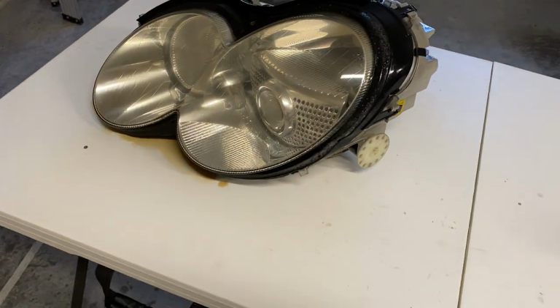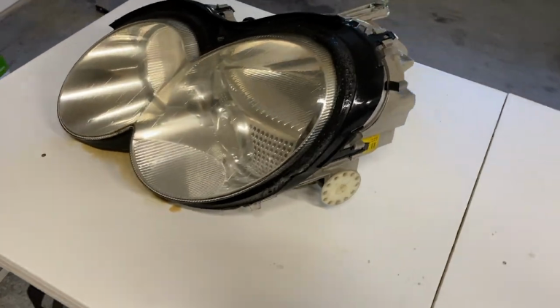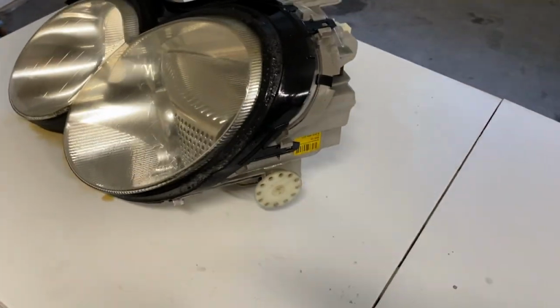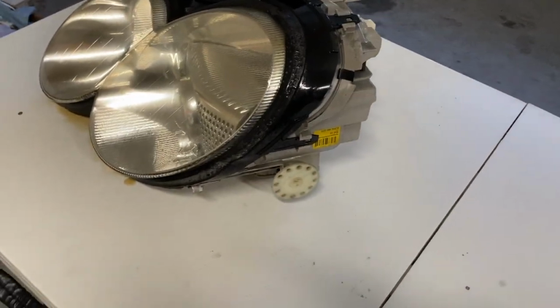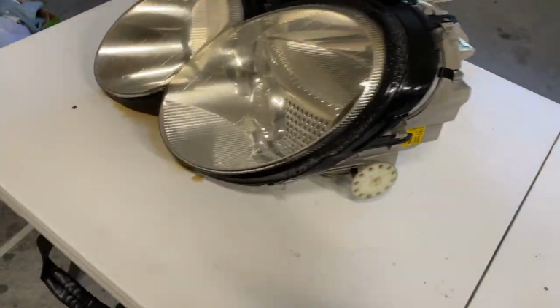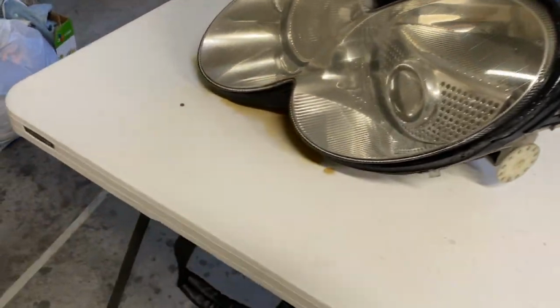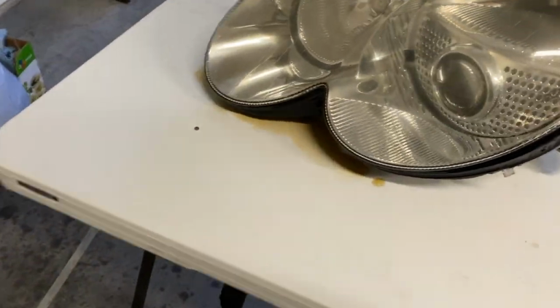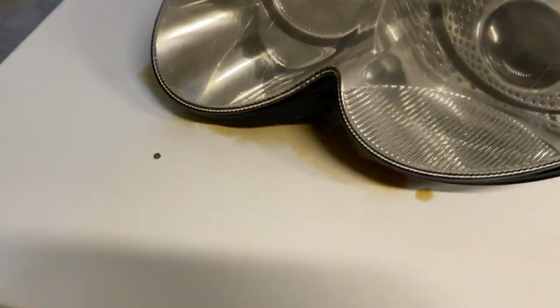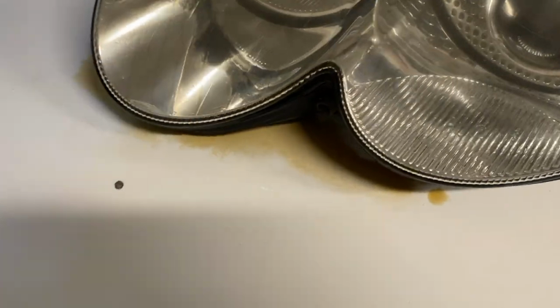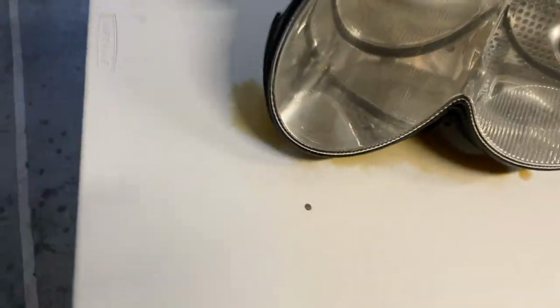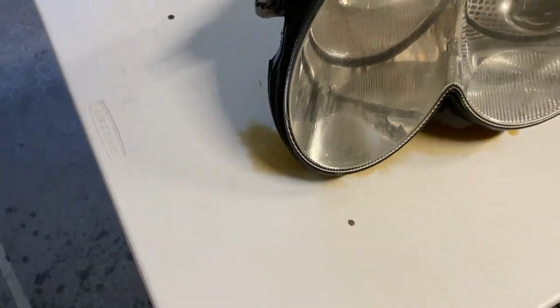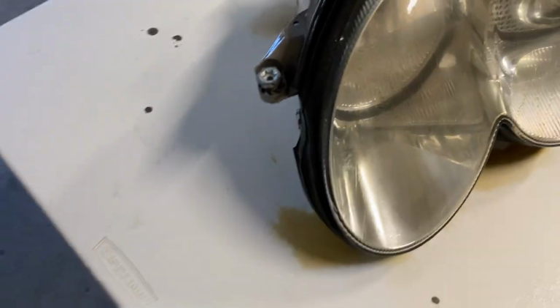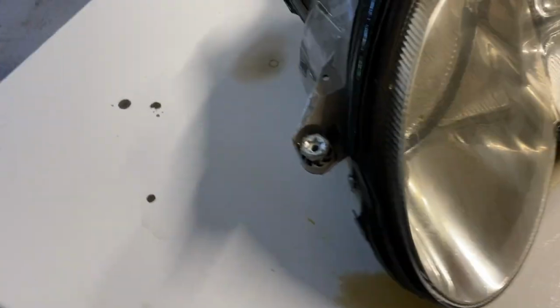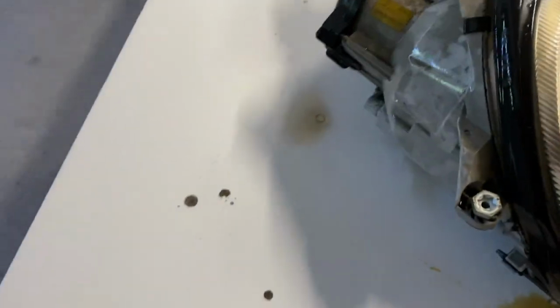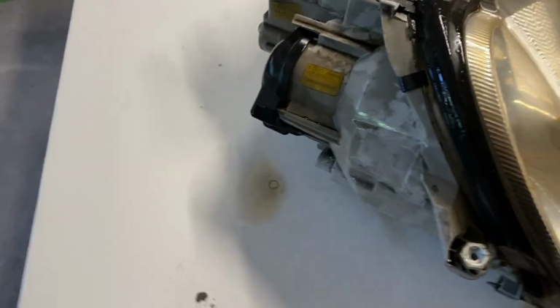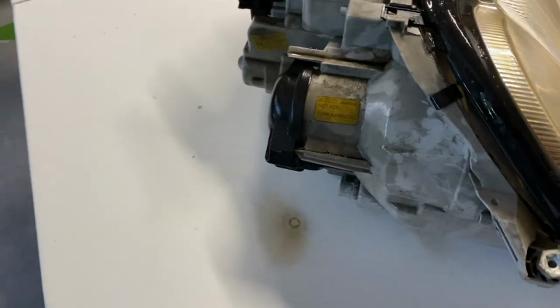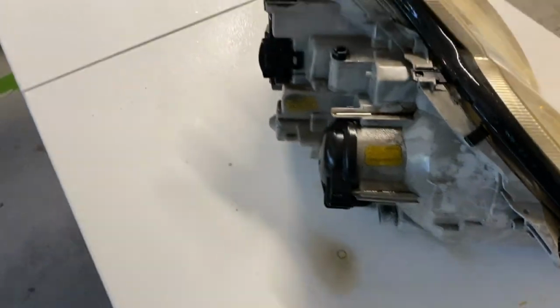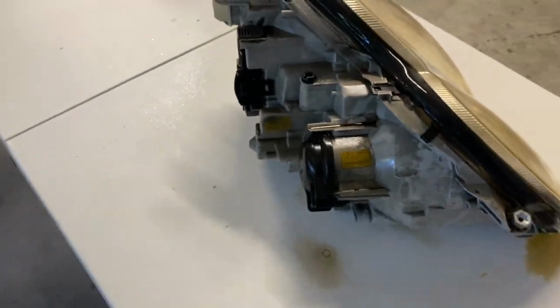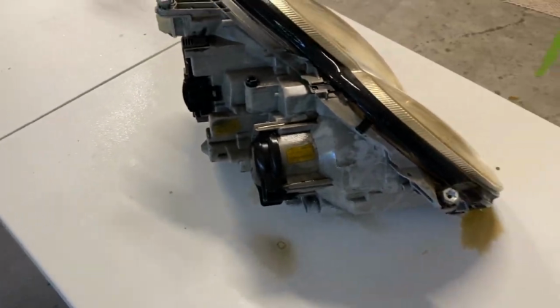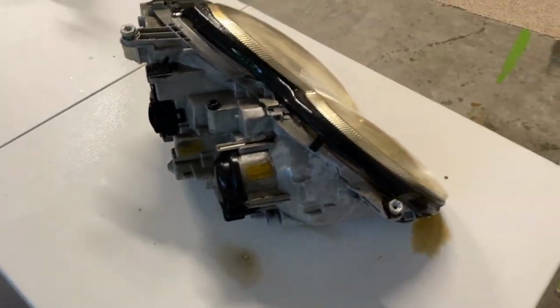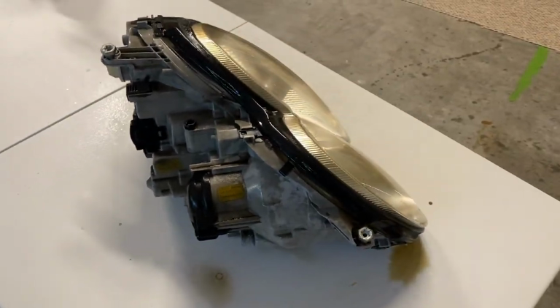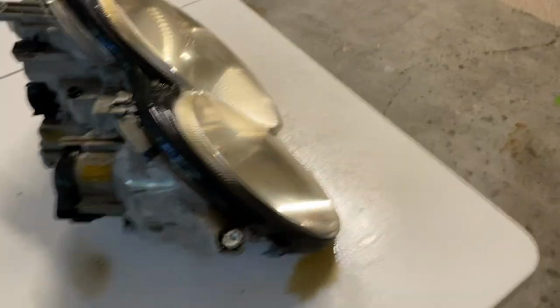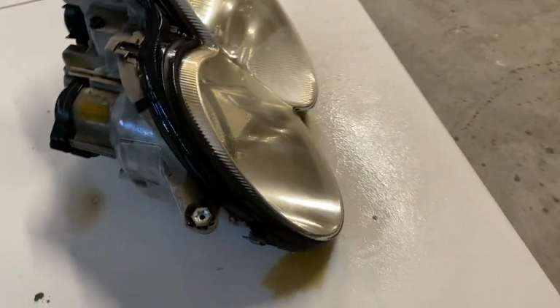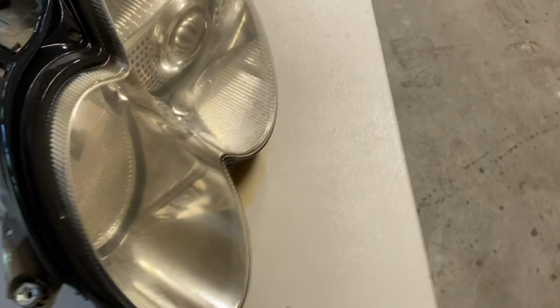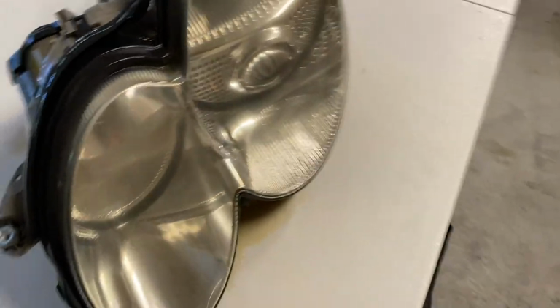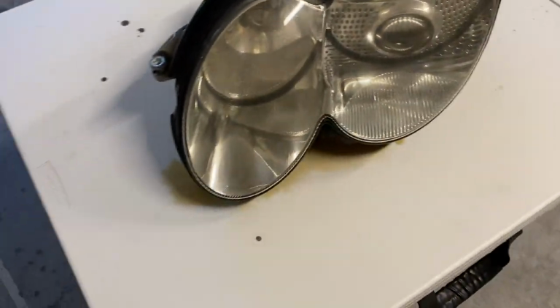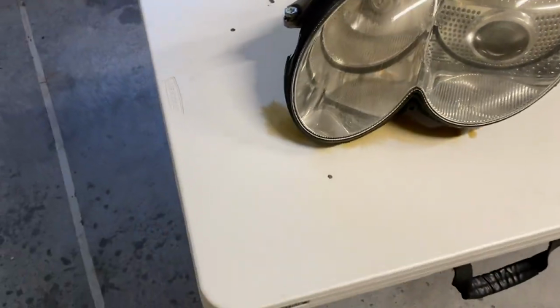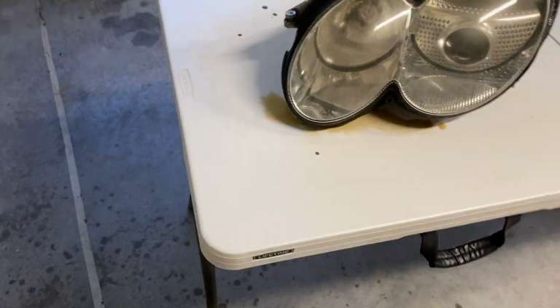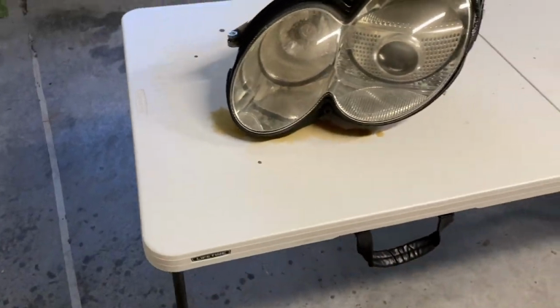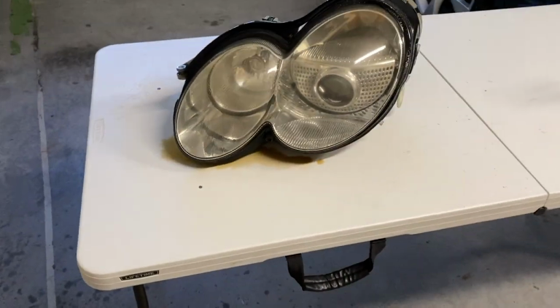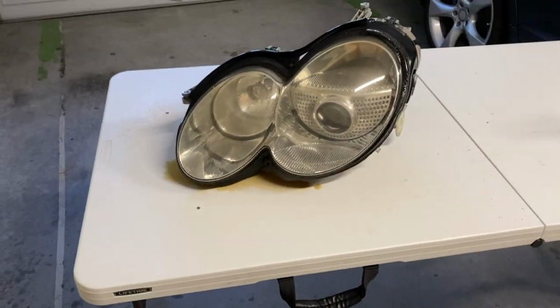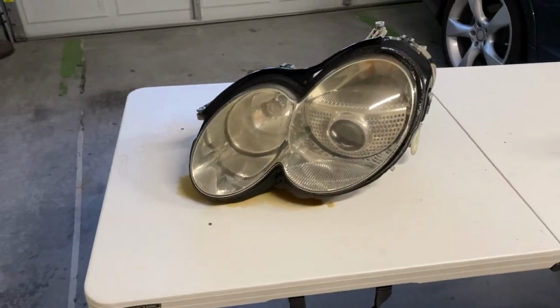First things first, remove your headlights and grab a nice APC and start scrubbing it down real good, getting all the dirt and grime out of there, because you don't want to work with a dusty and dirty headlight.